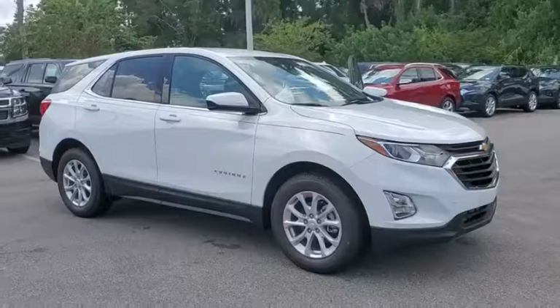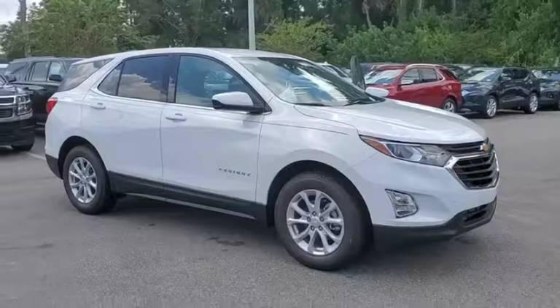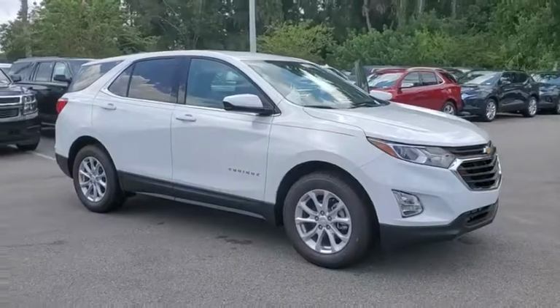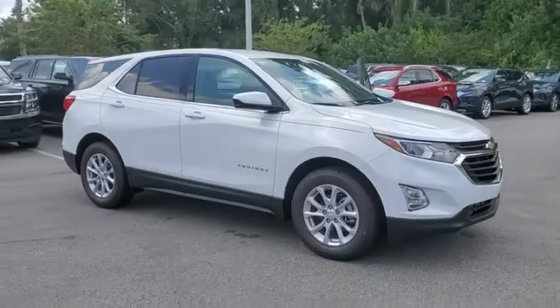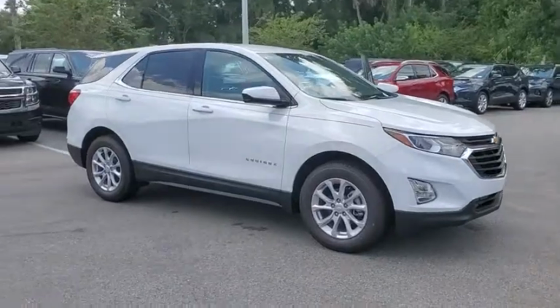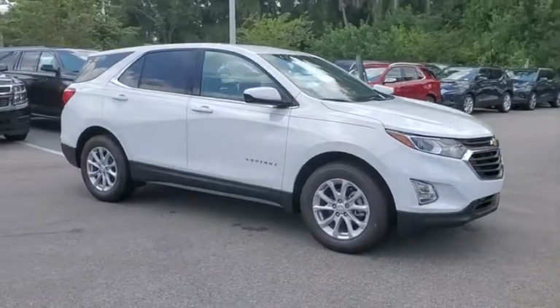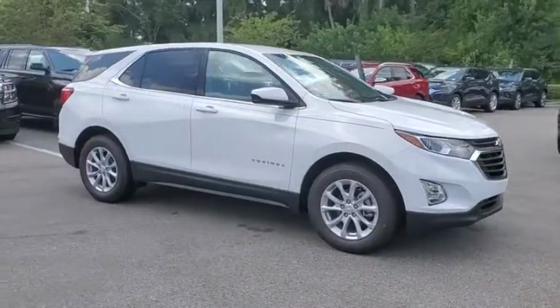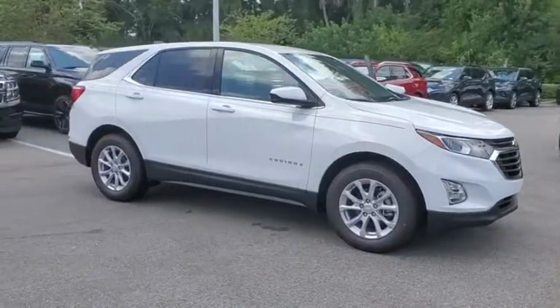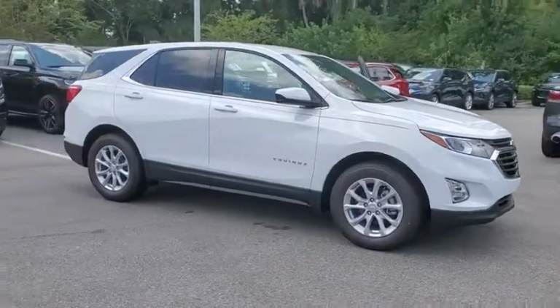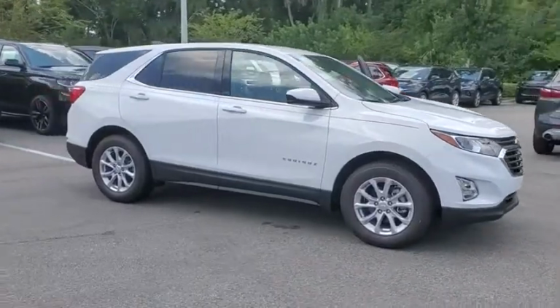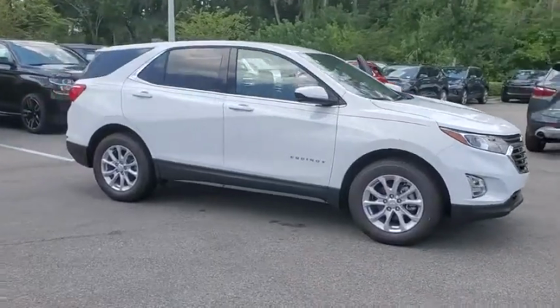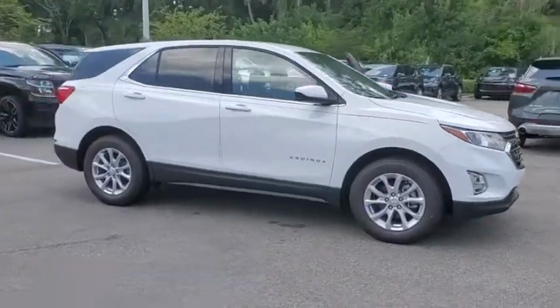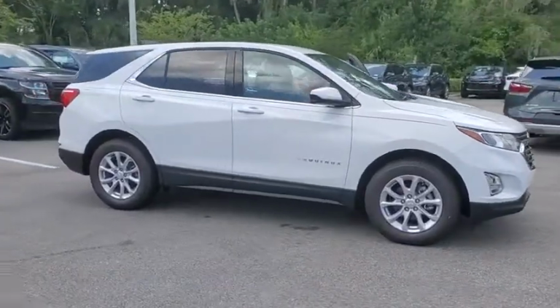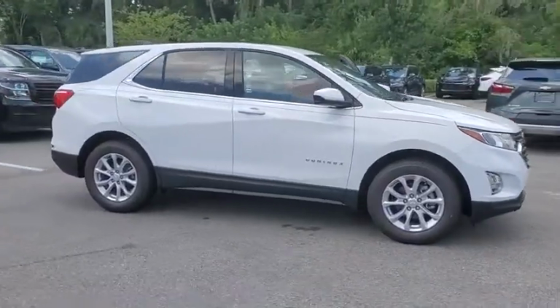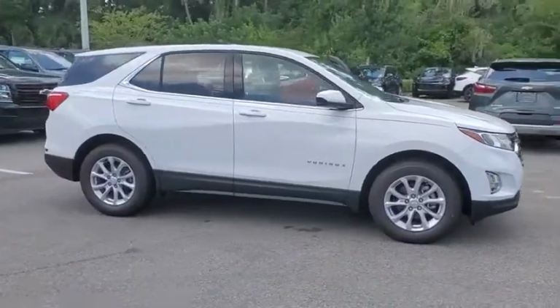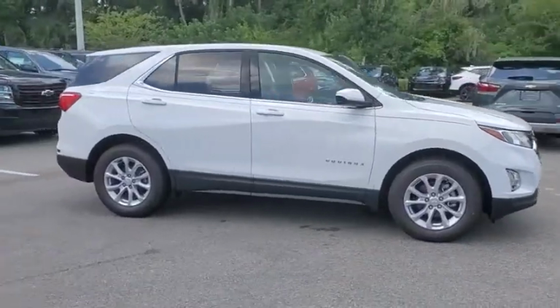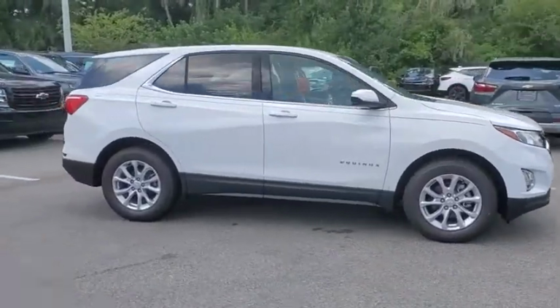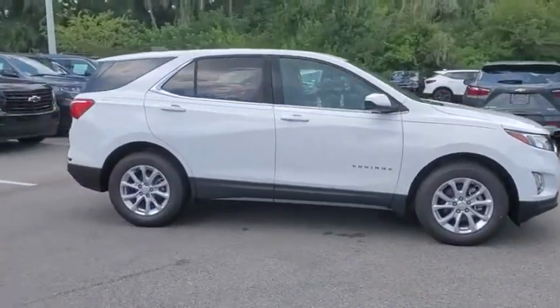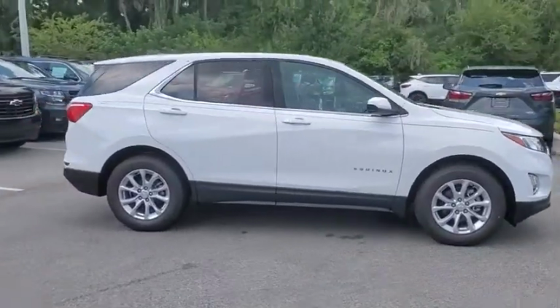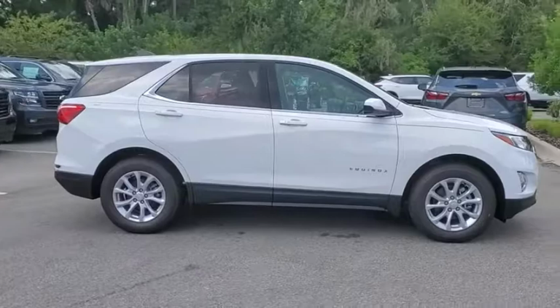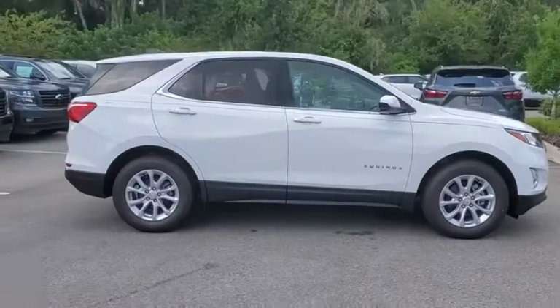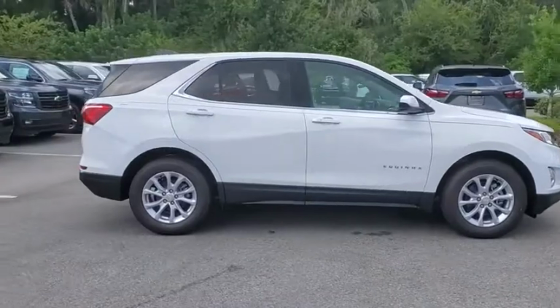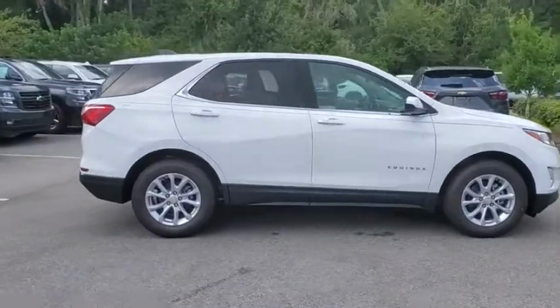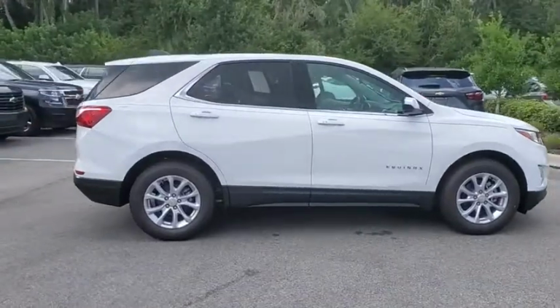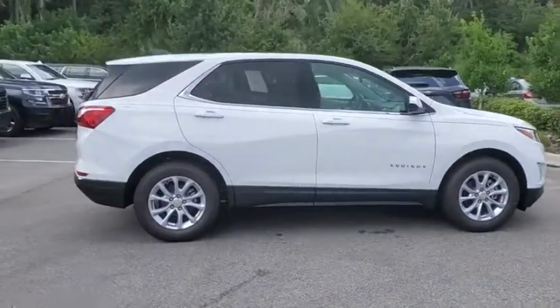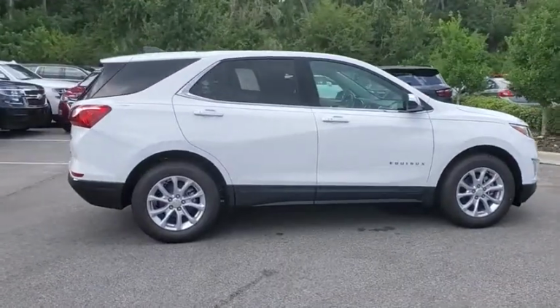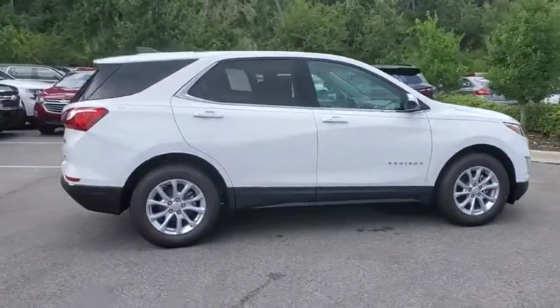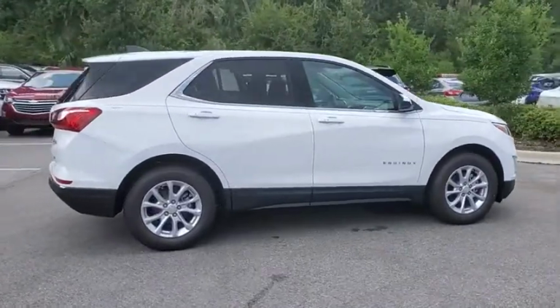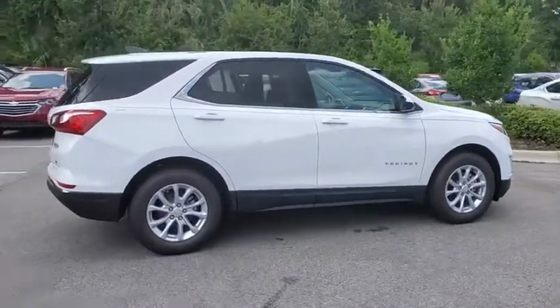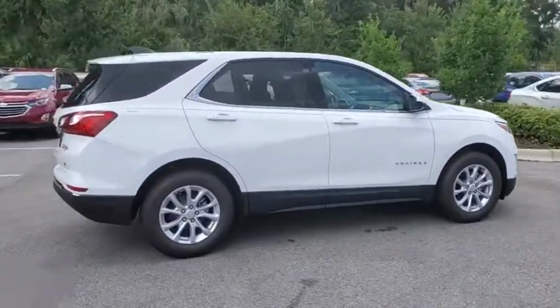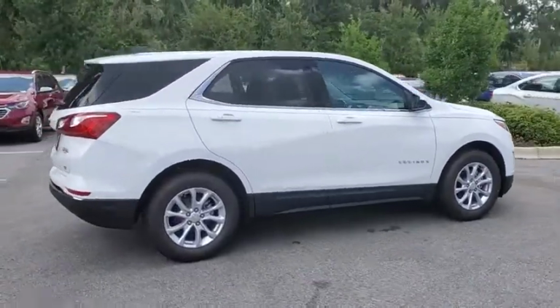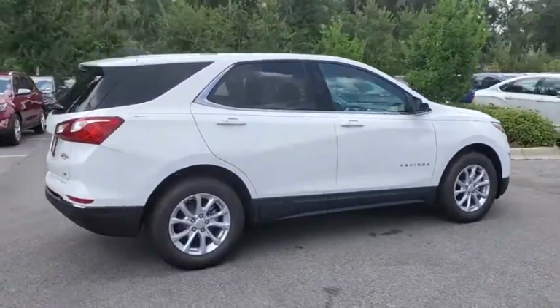Make a great choice today with the 2019 Chevrolet Equinox. Fuel efficiency, safety, and value equals the Chevy Equinox.